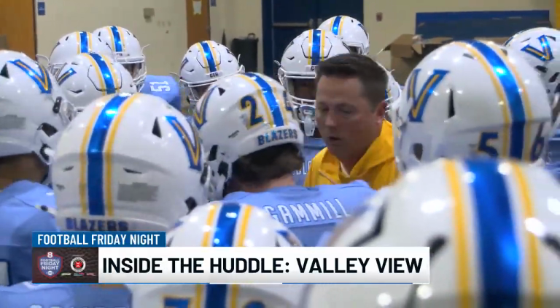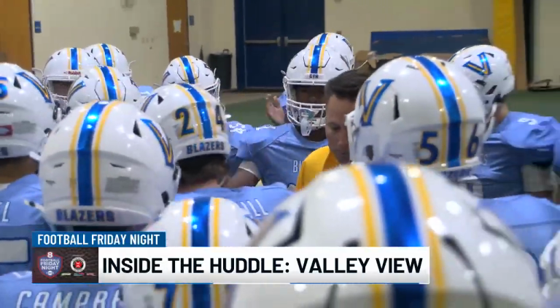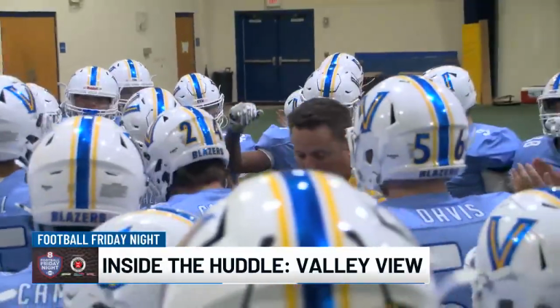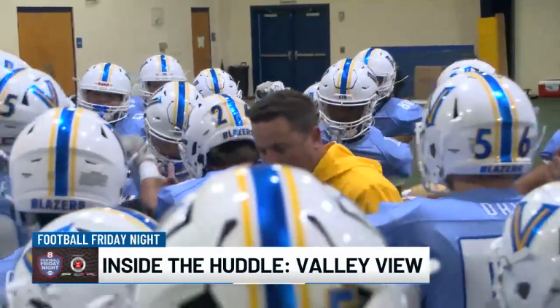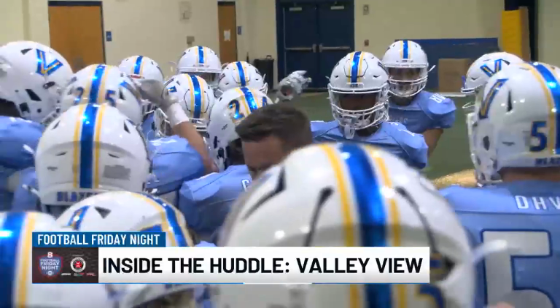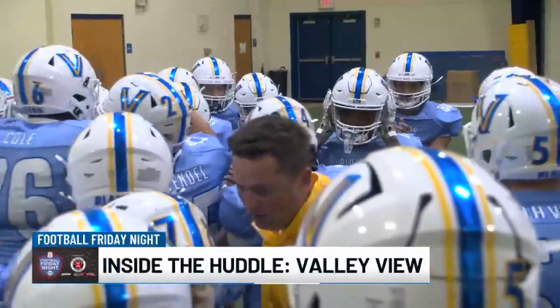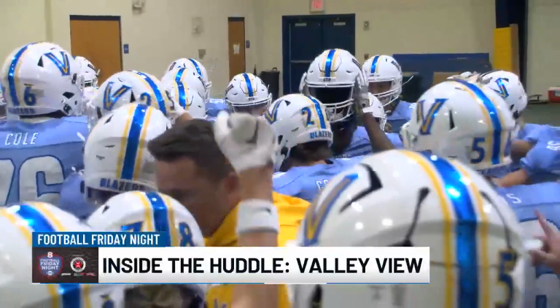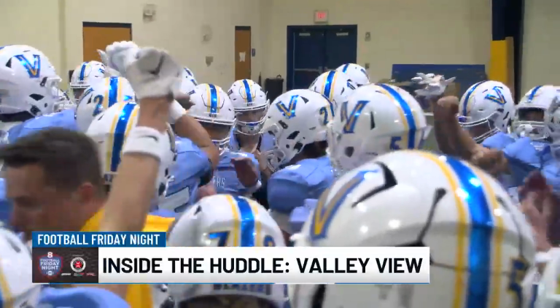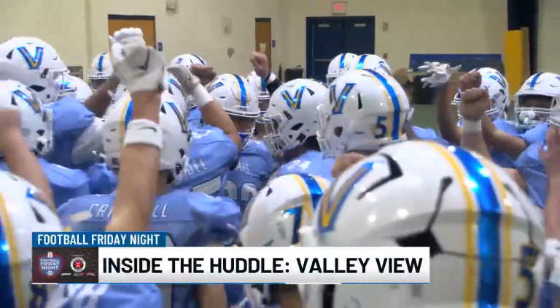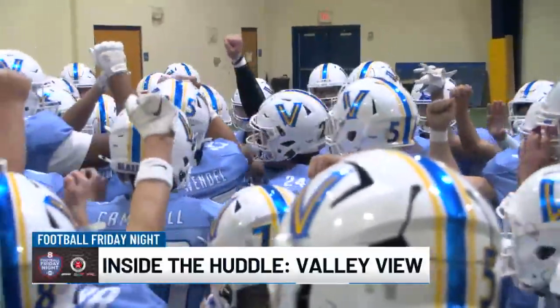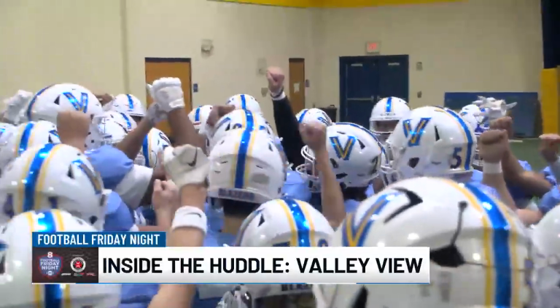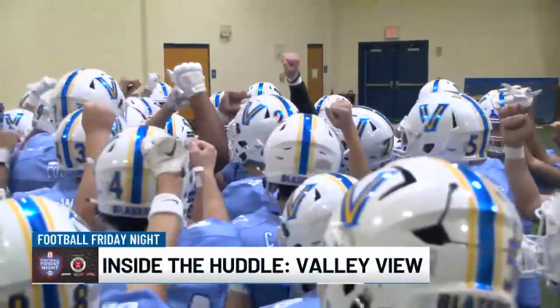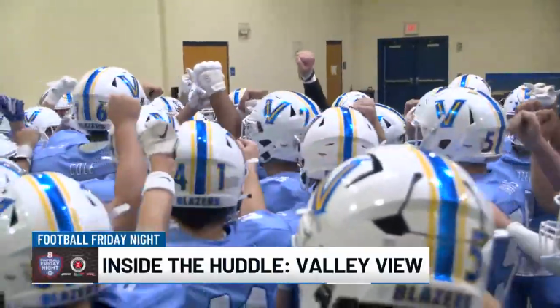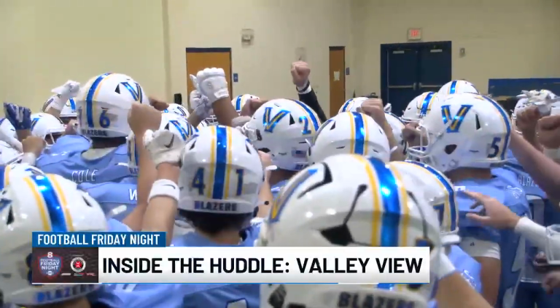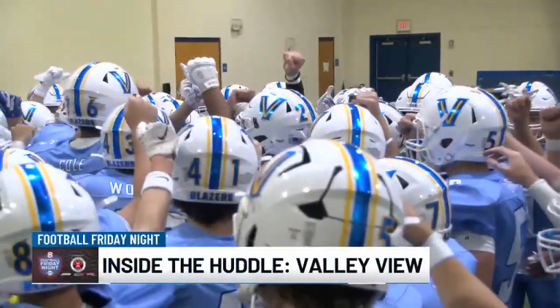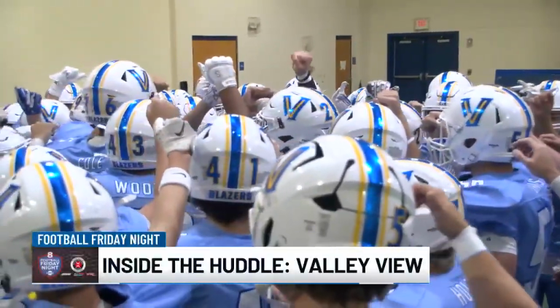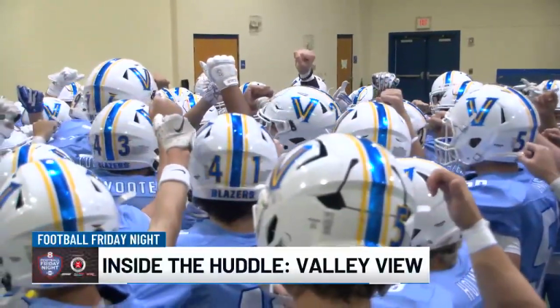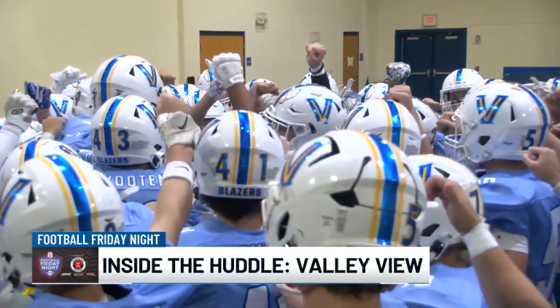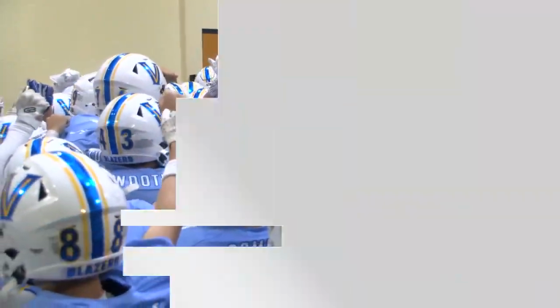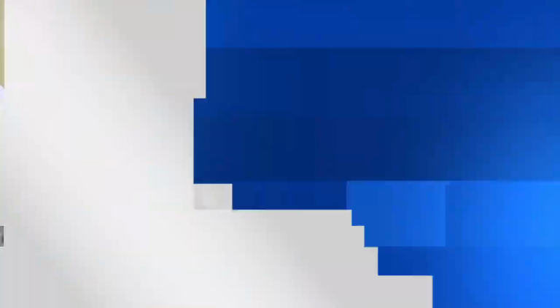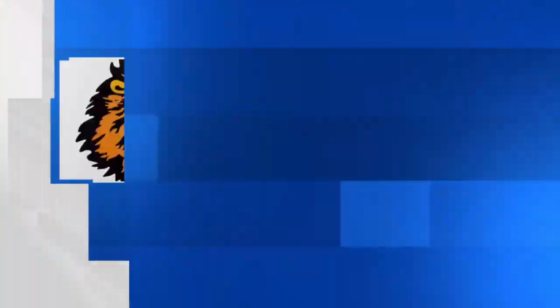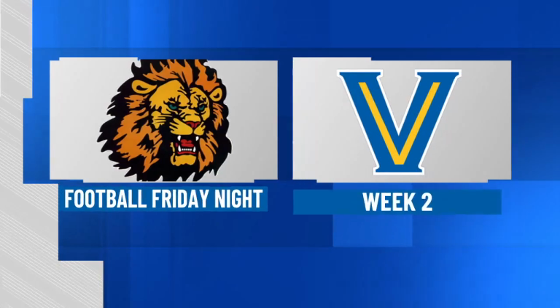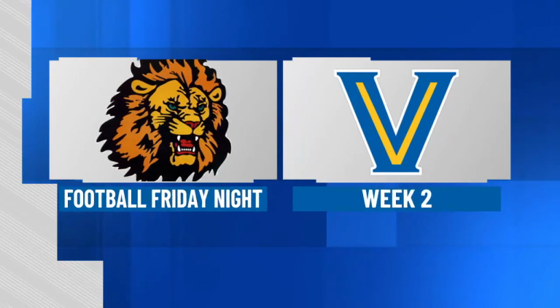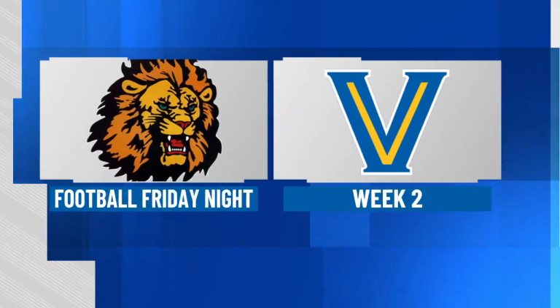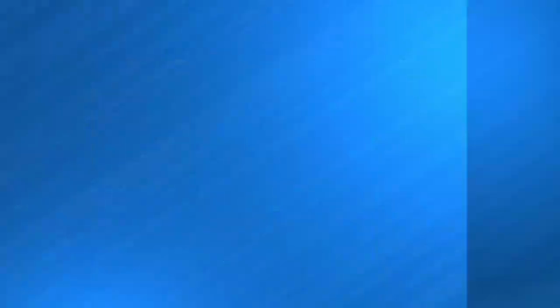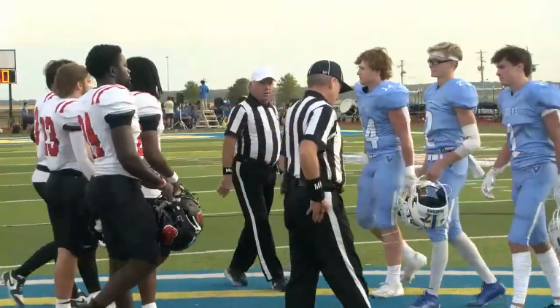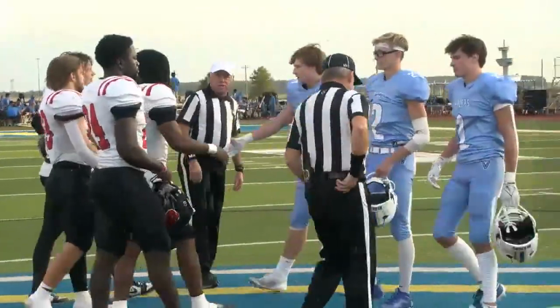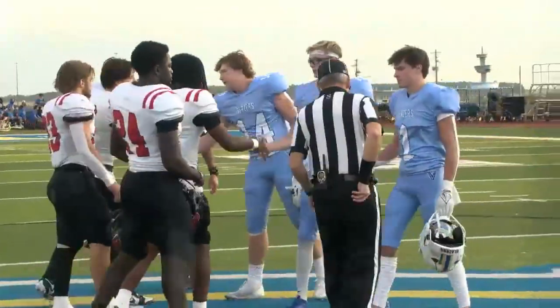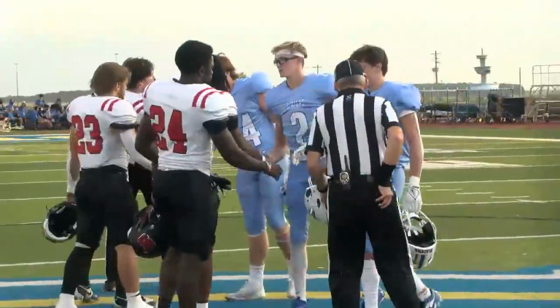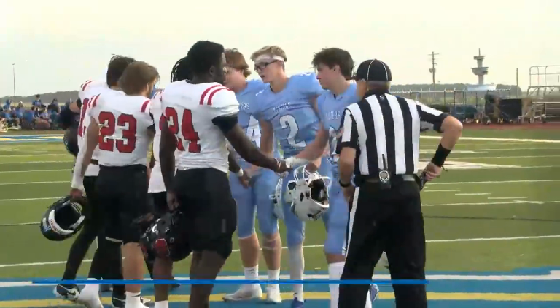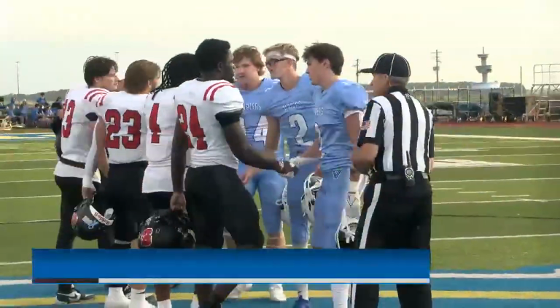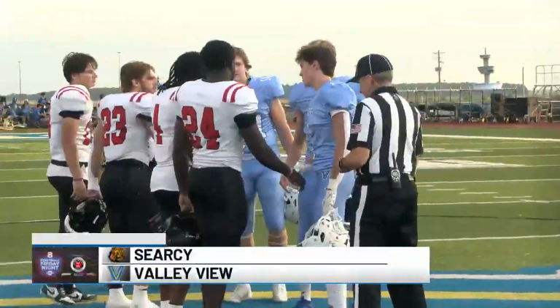We're inside the huddle with Valley View. Sean Cockrell with his Blazers before the home opener. A pair of 1-0 teams at Central Dealership Stadium, Valley View hosting Searcy.